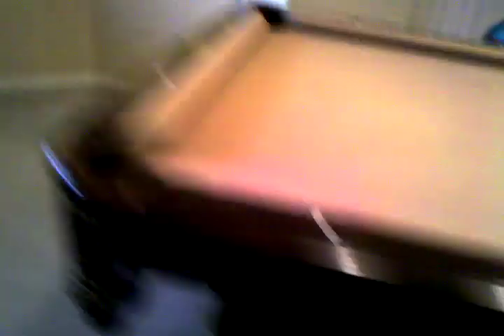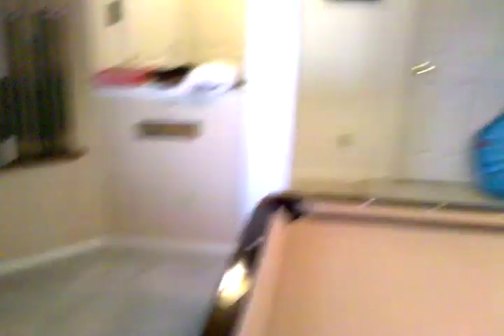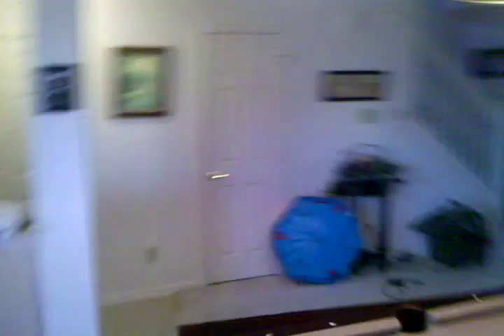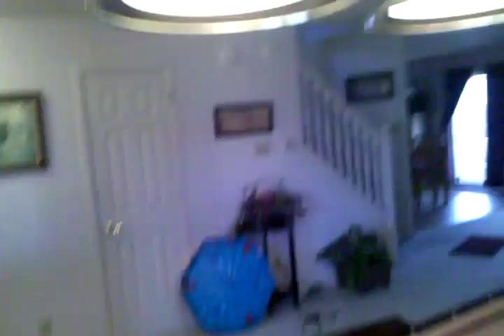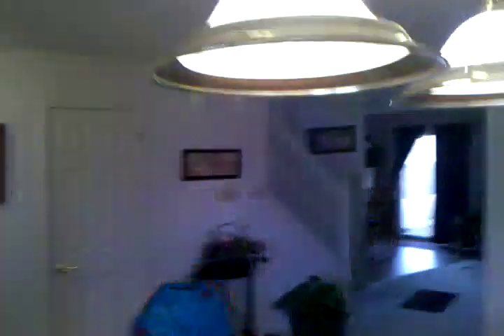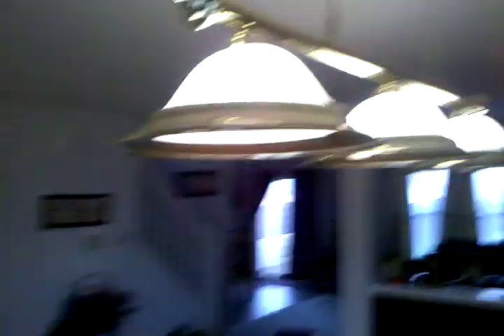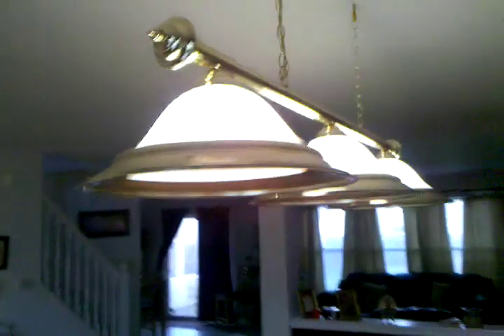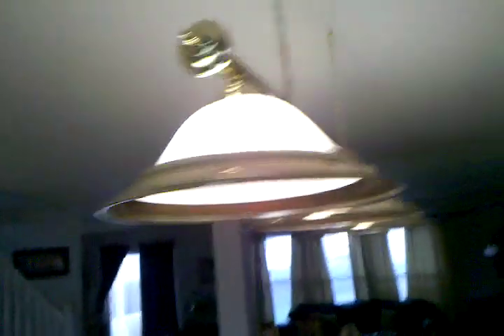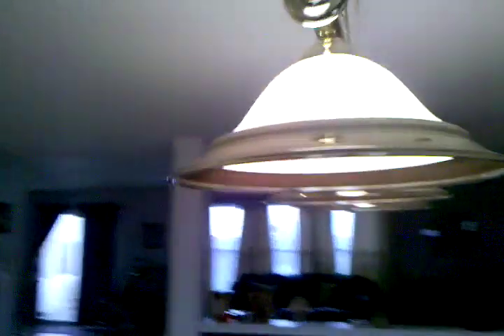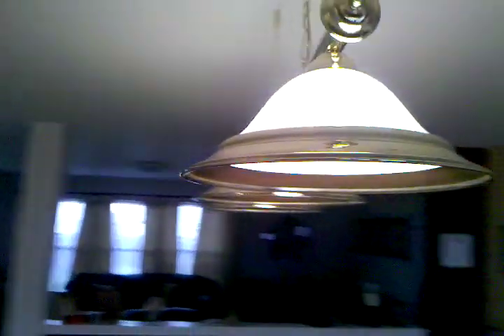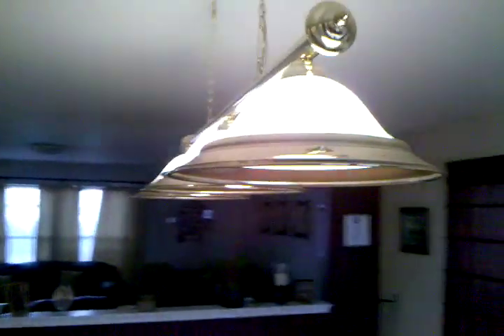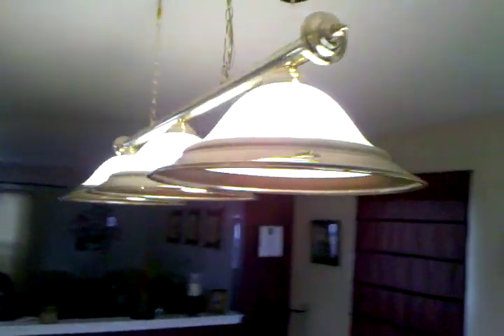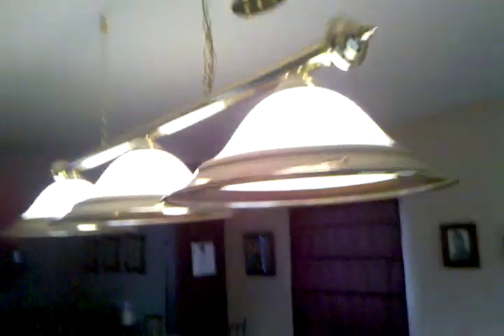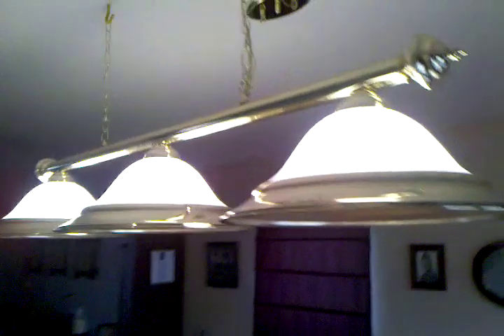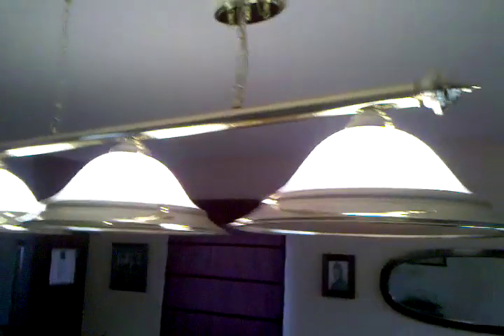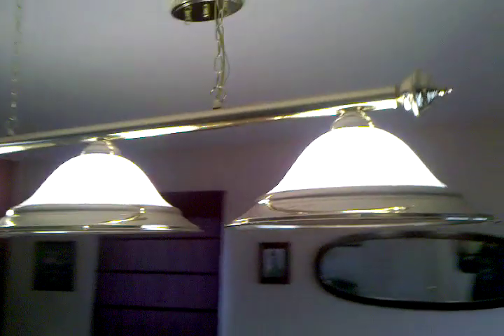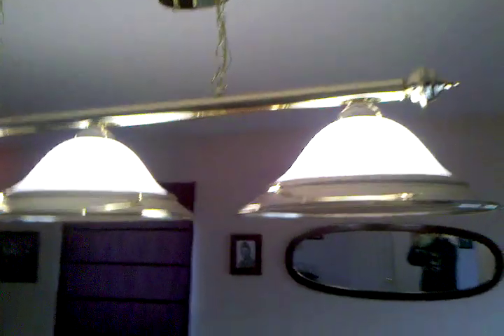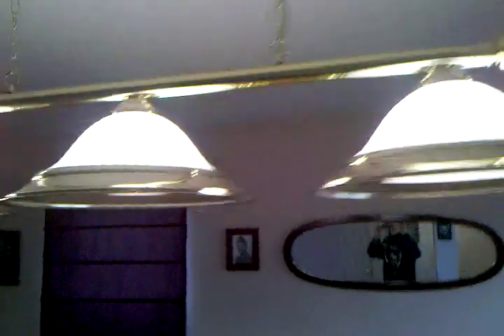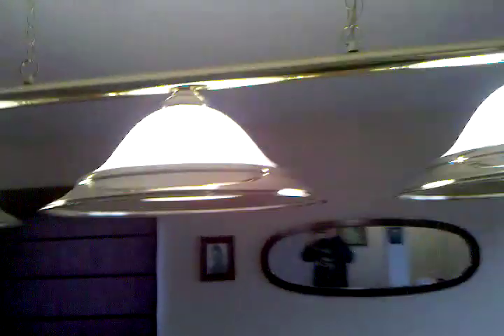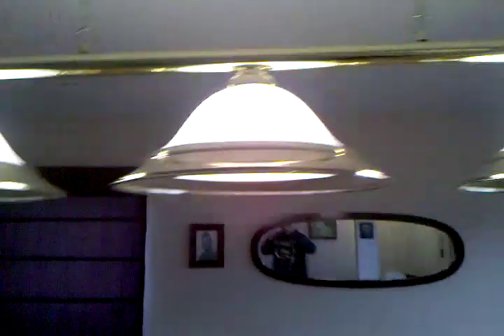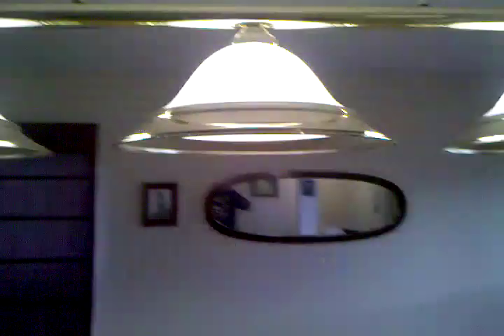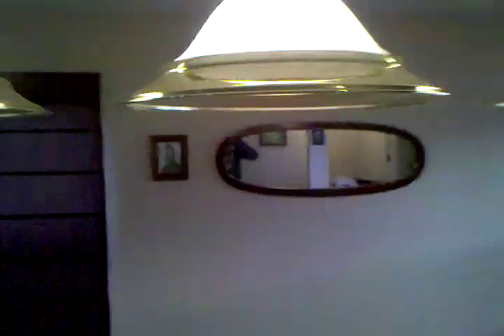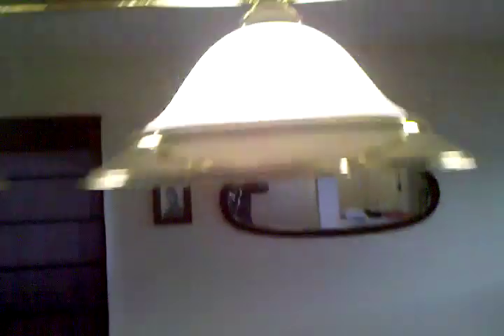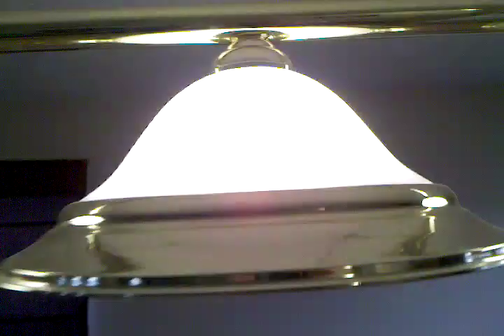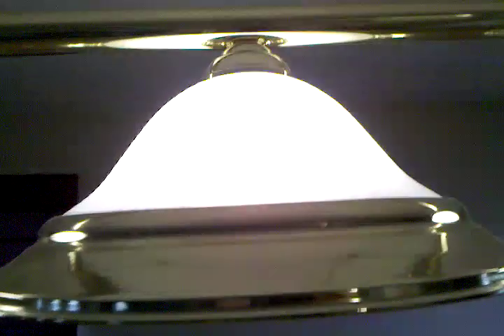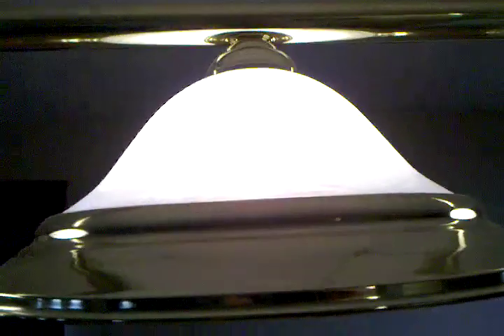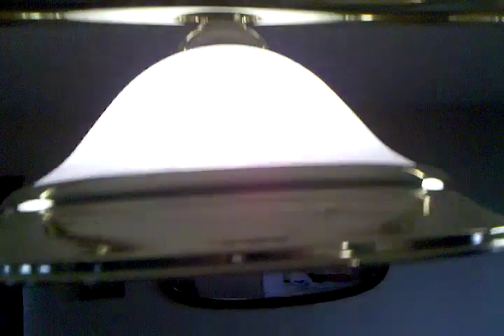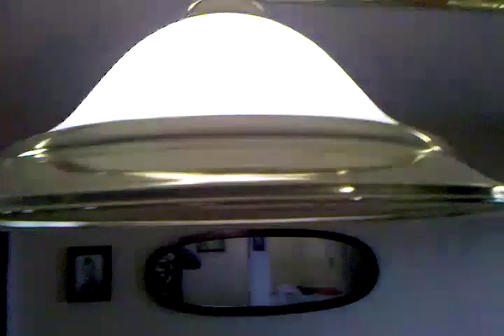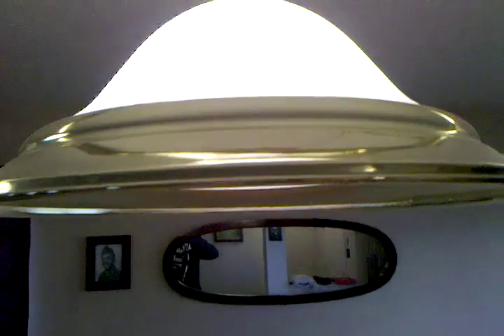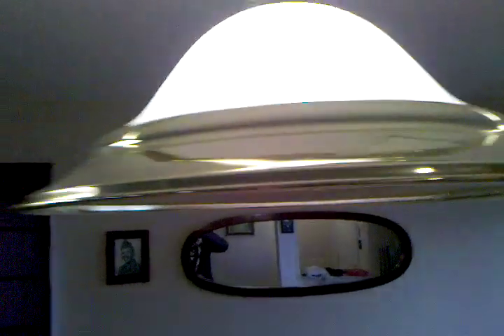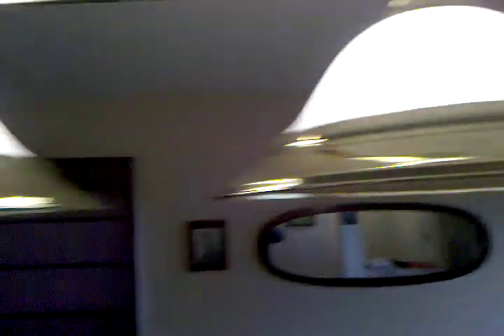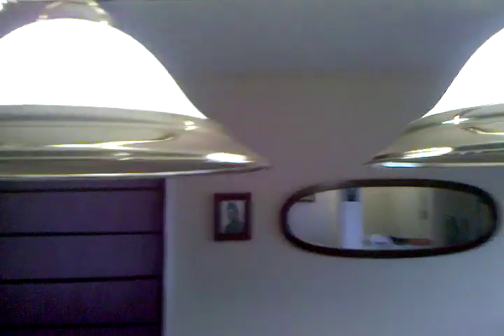Along with it comes the pool table light. Gold finish. Looks like a smoke glass type of deal on the top.